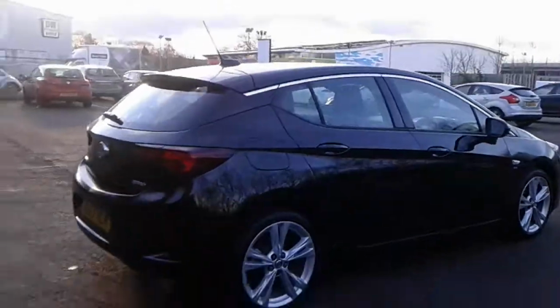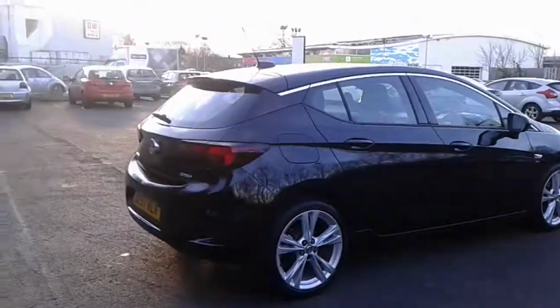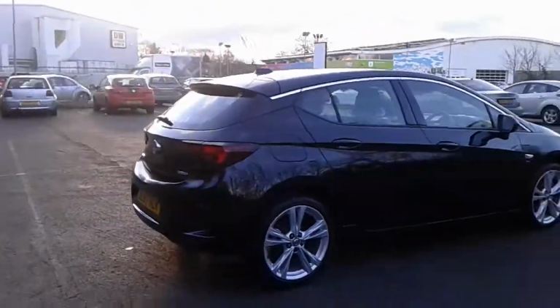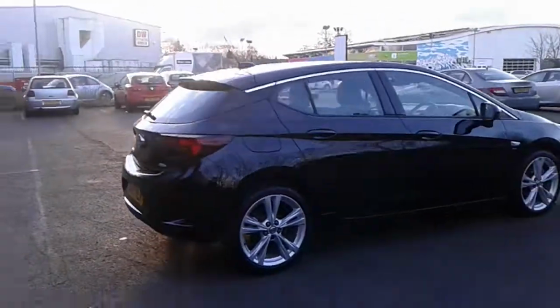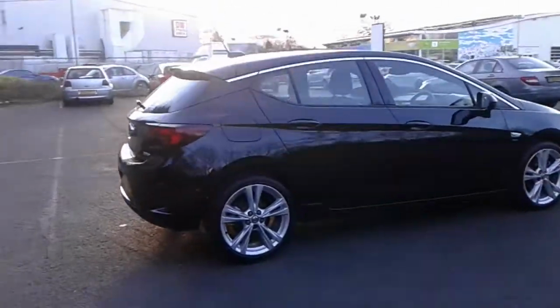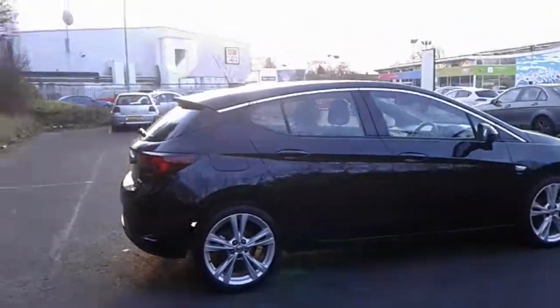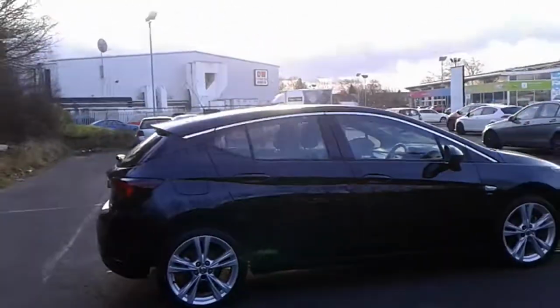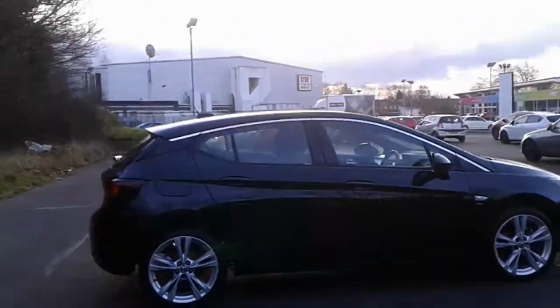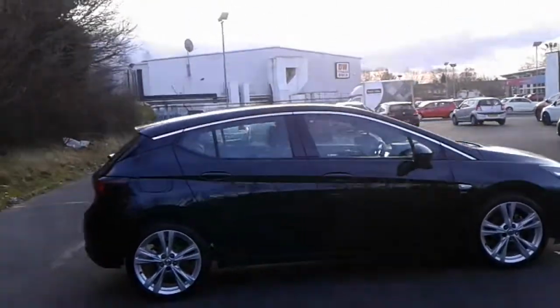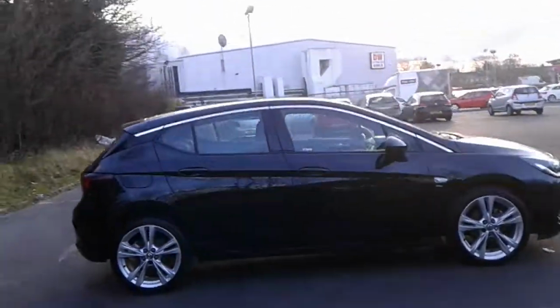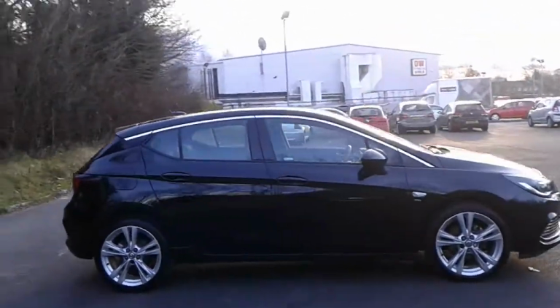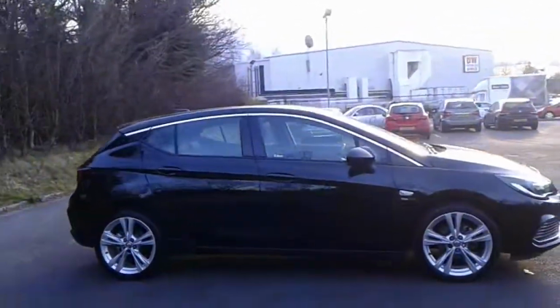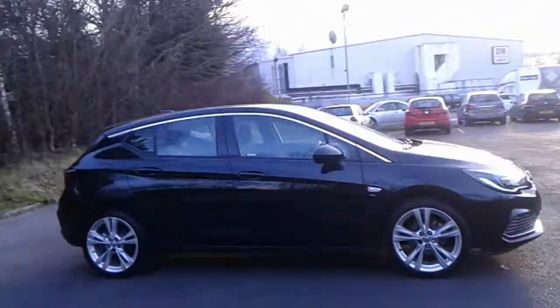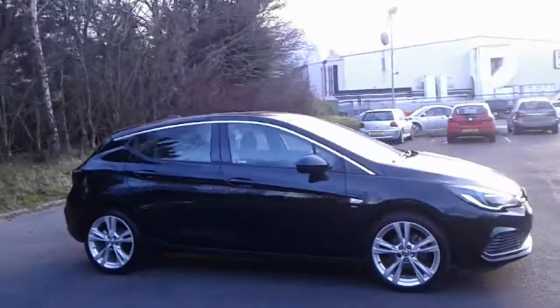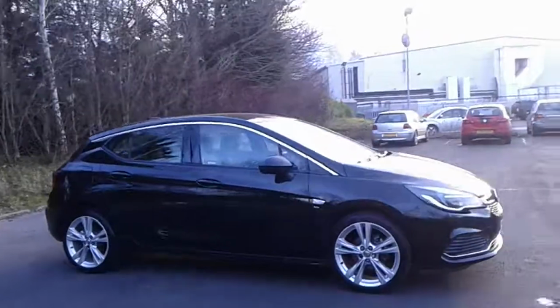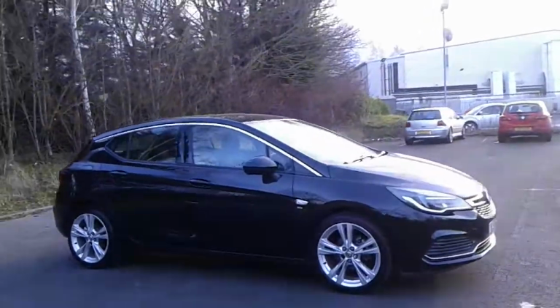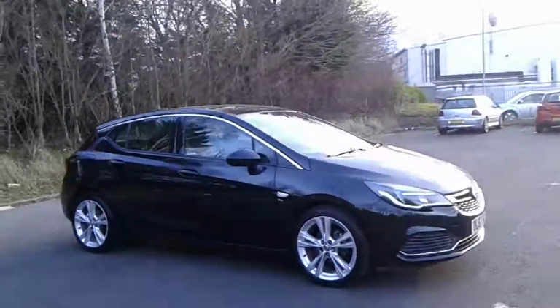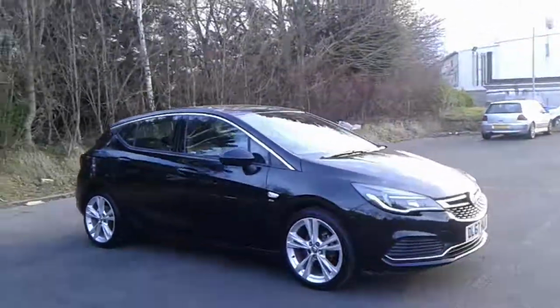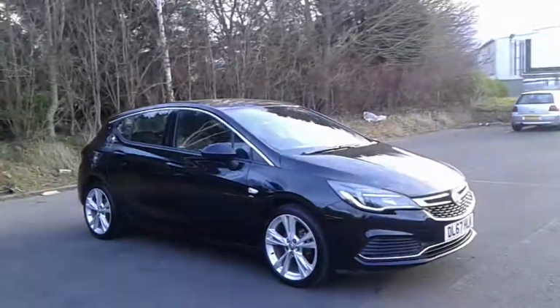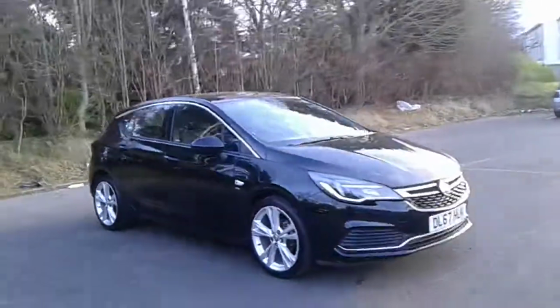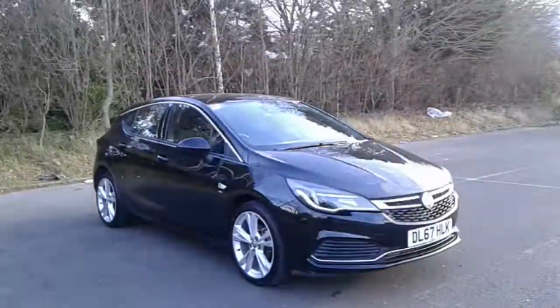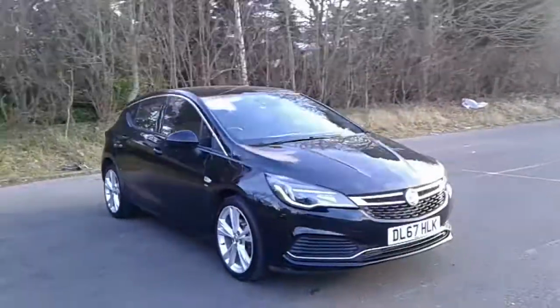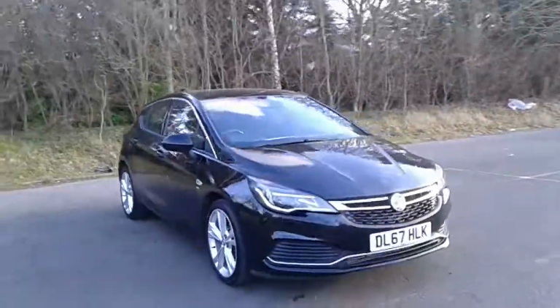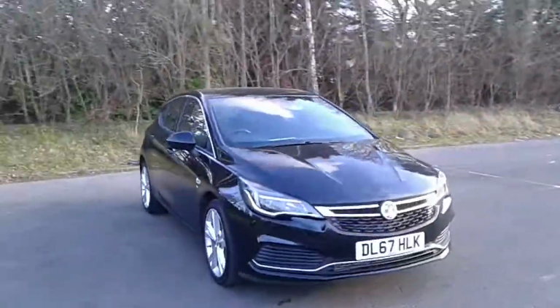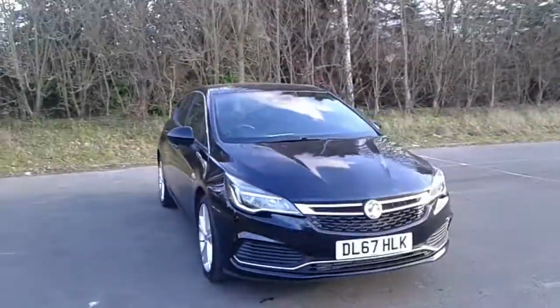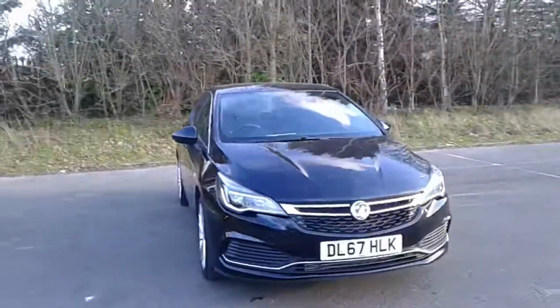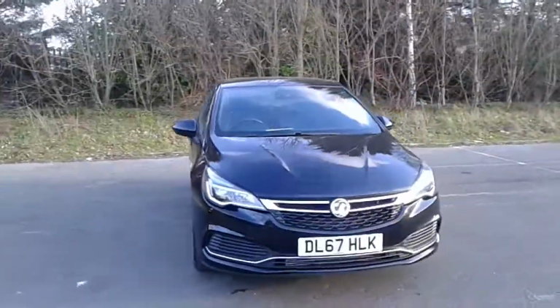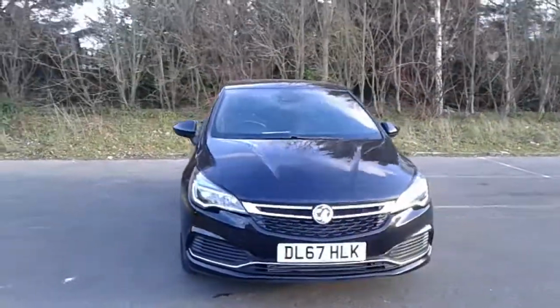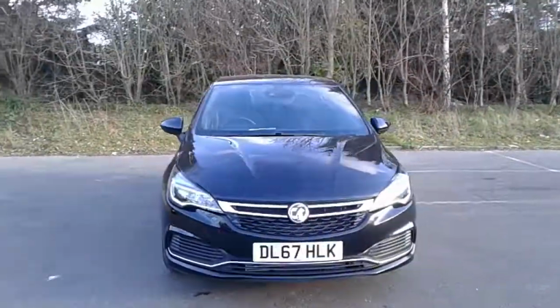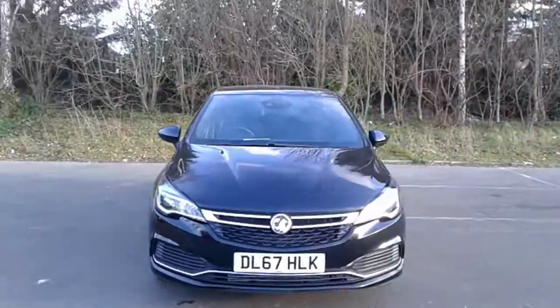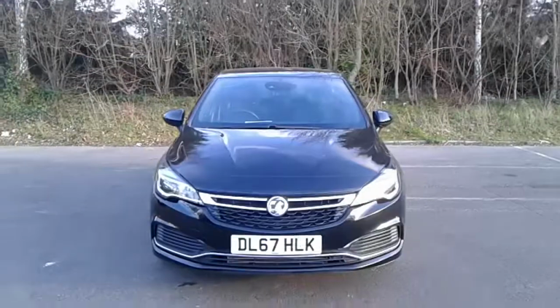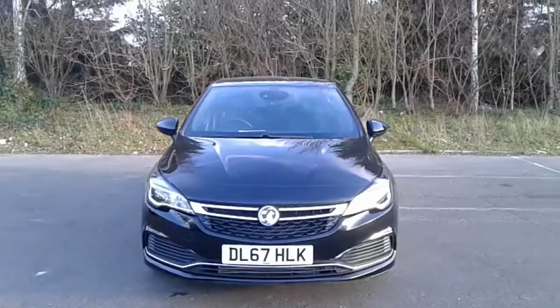And there we have the 67 plate Vauxhall Astra SRI. To arrange a viewing or book a test drive, please contact Pentacon Vauxhall at Lincoln Tritton Road.